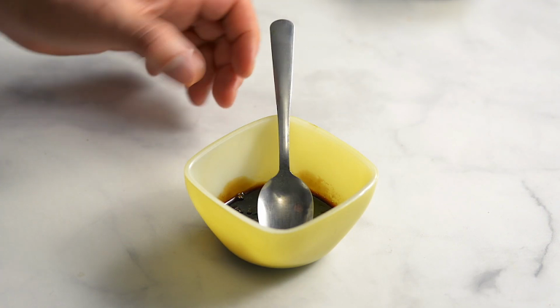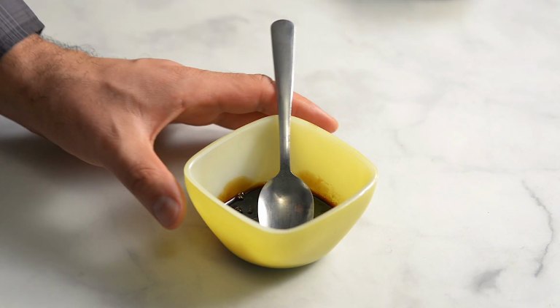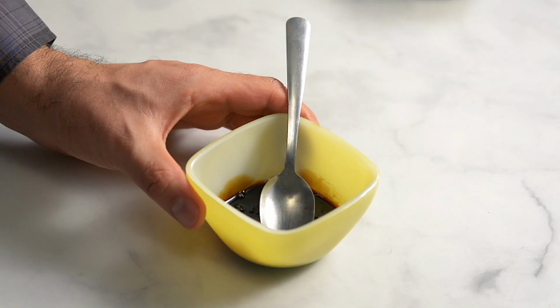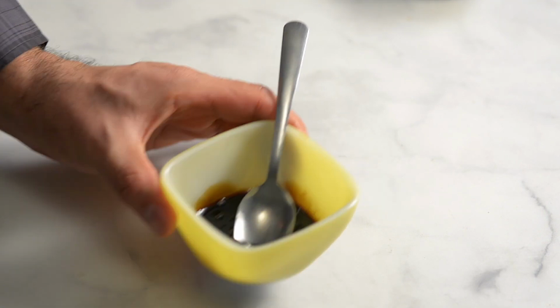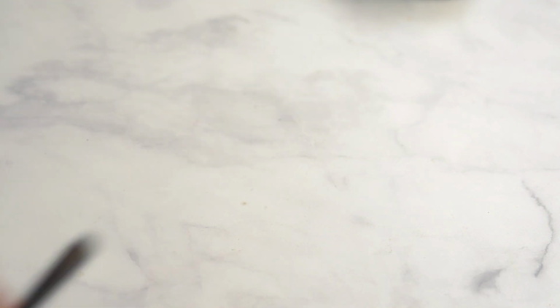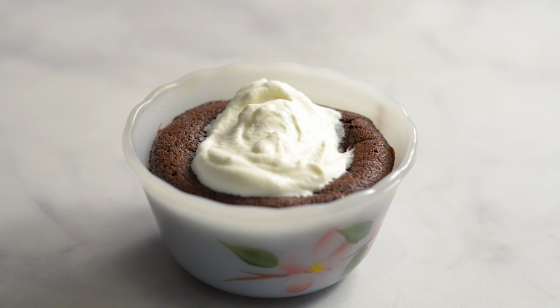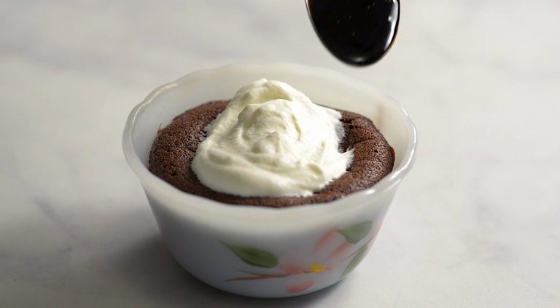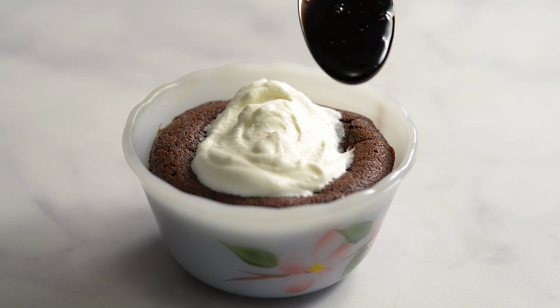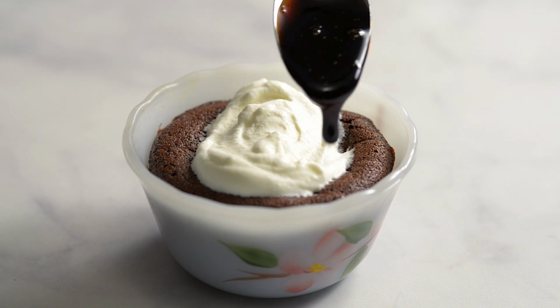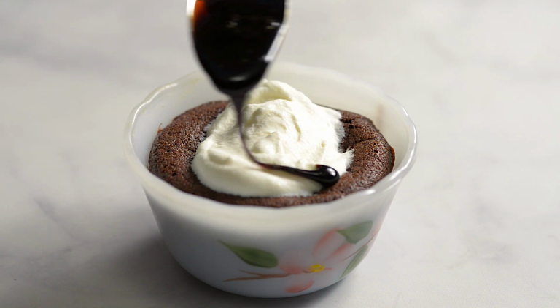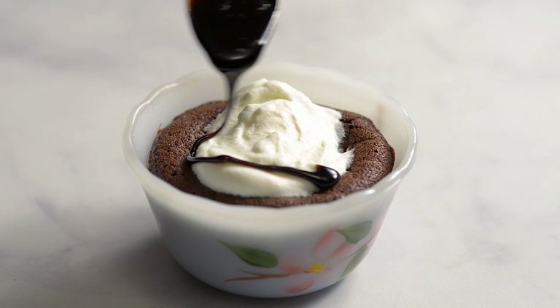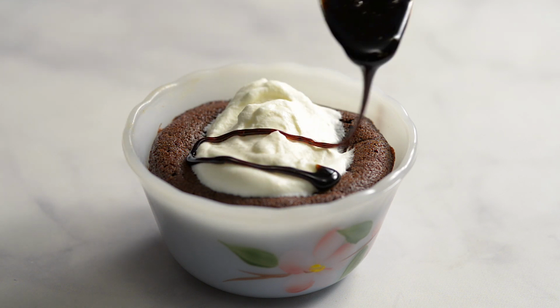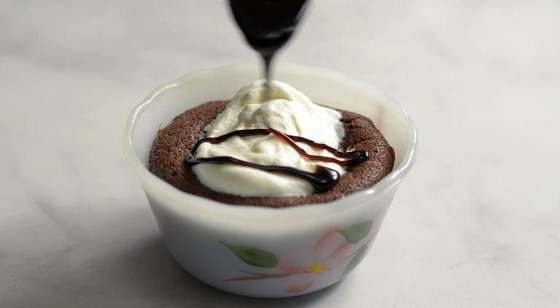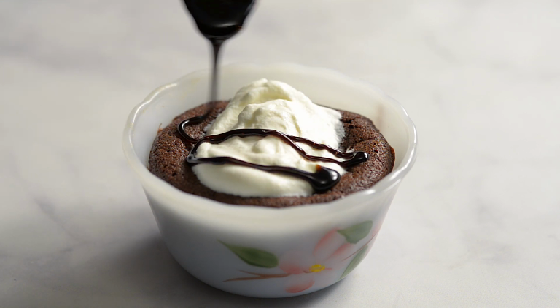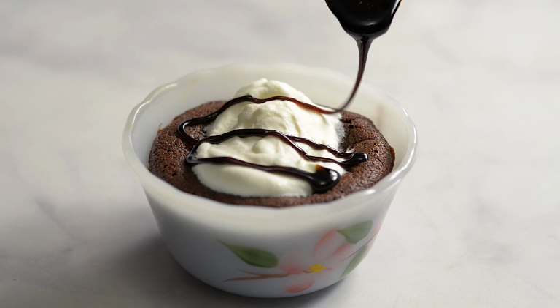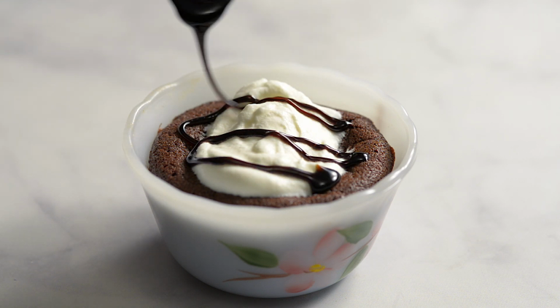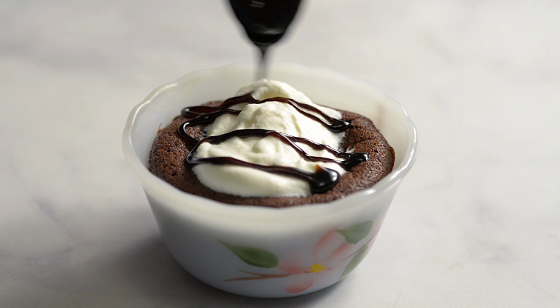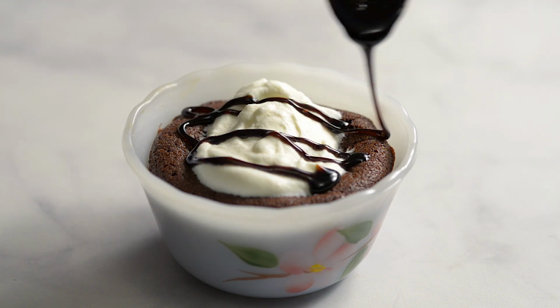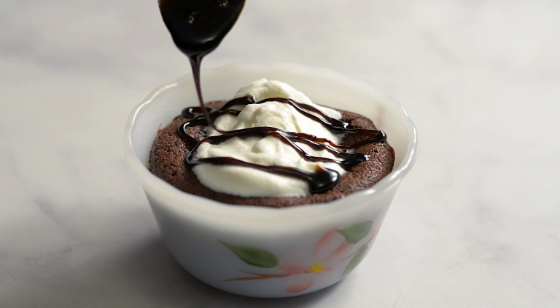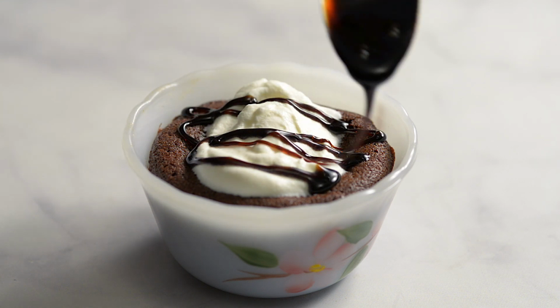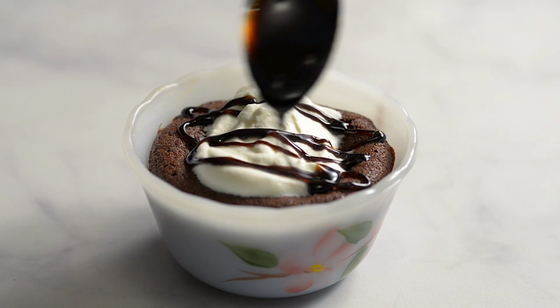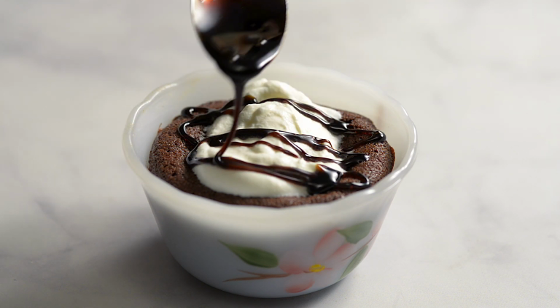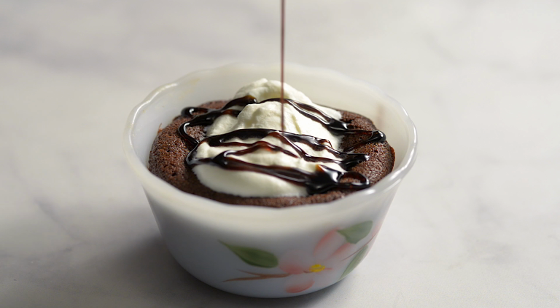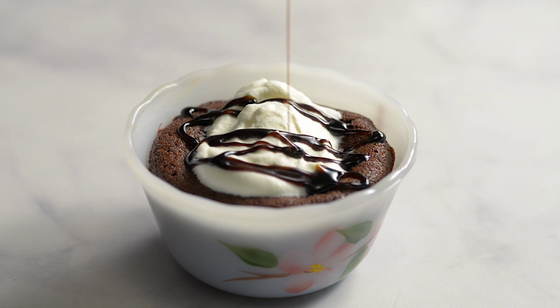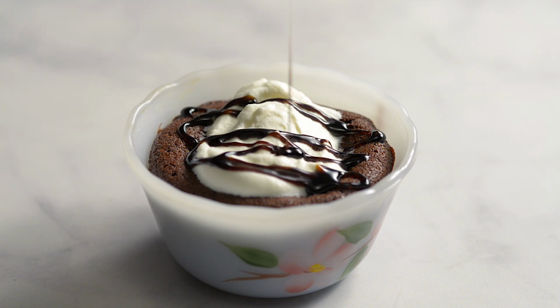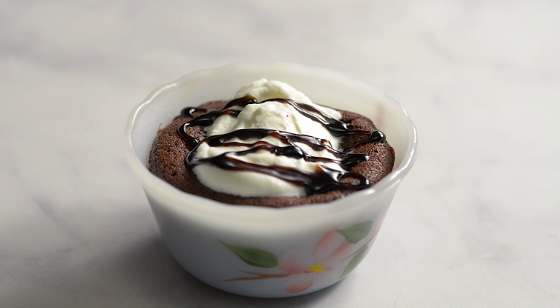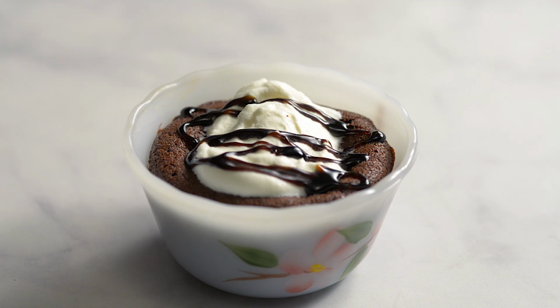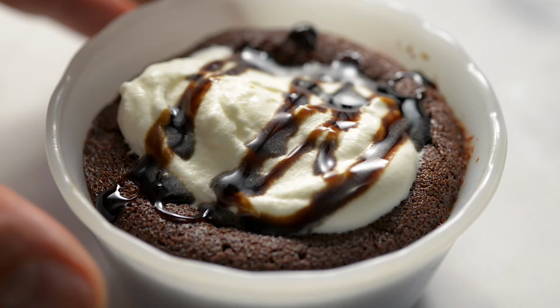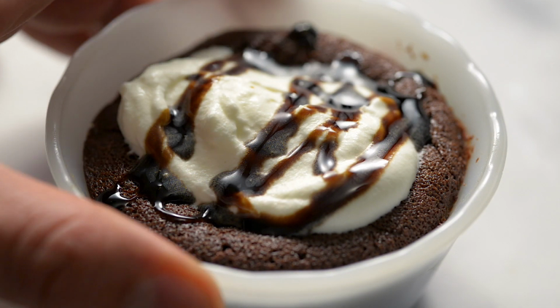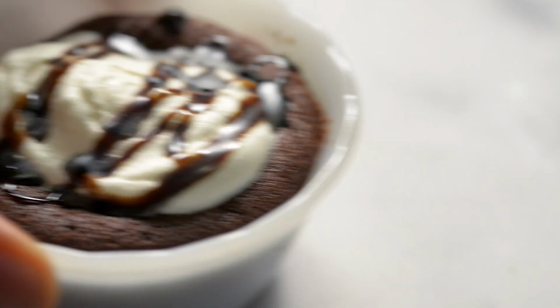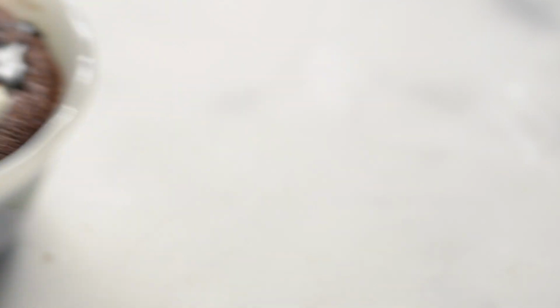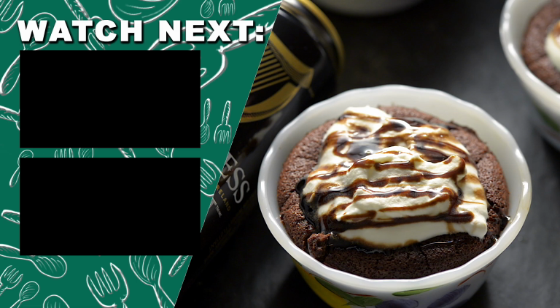Don't worry, kids can eat these too. There's no alcohol left in the pudding, just amazing flavour. Now enjoy a little piece of heaven.